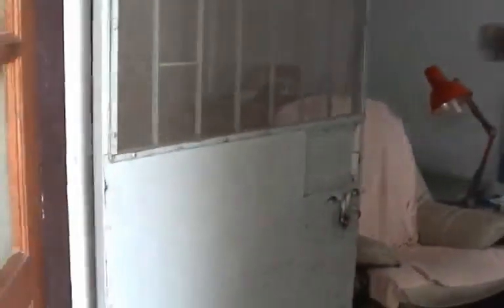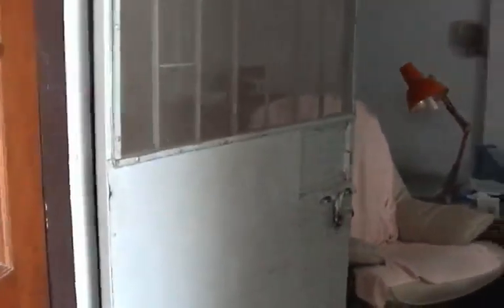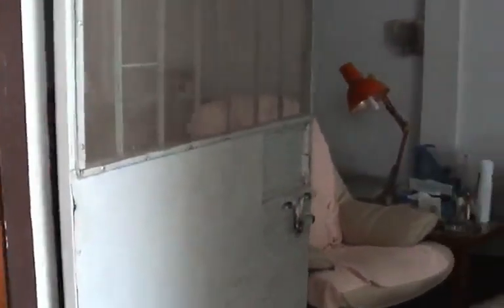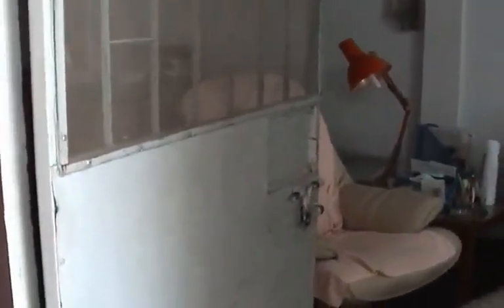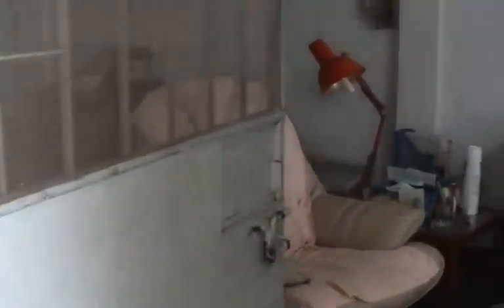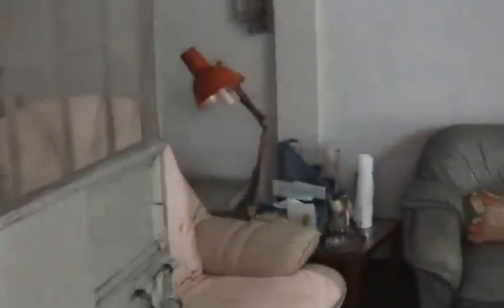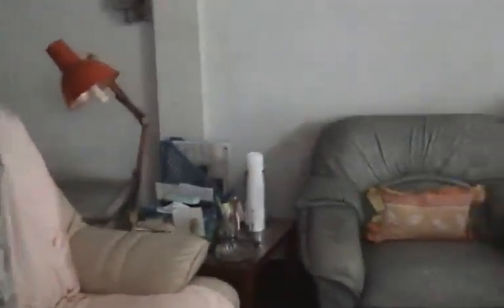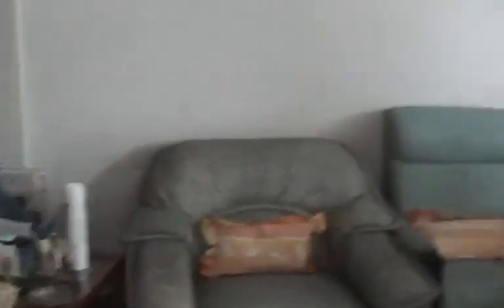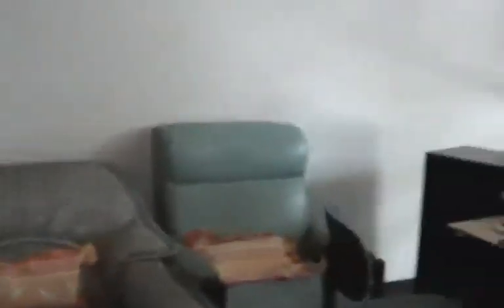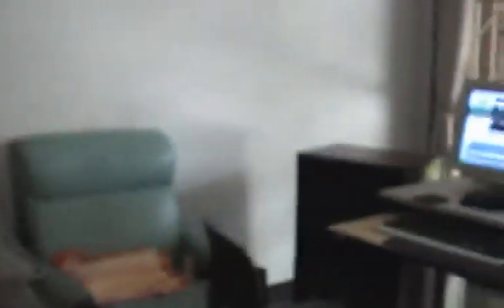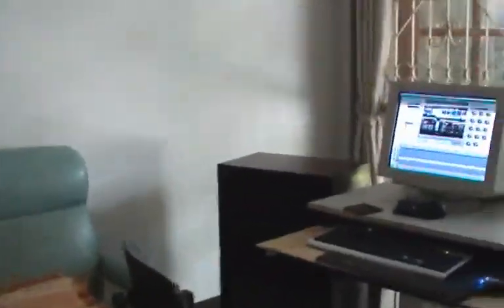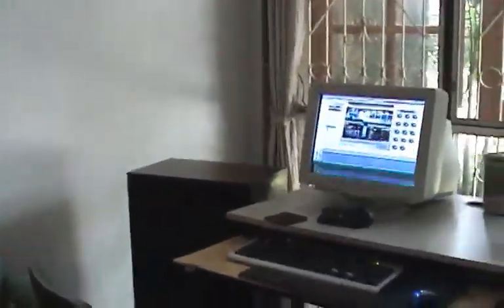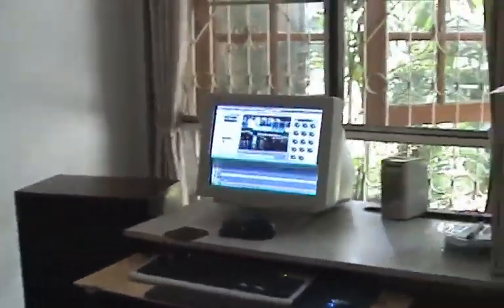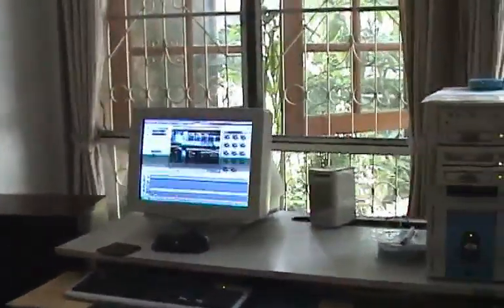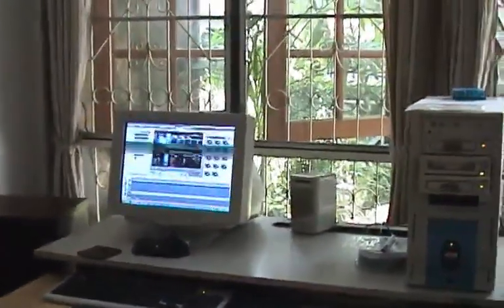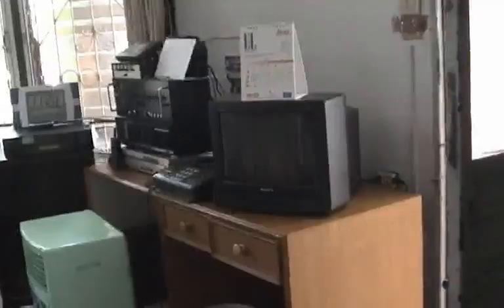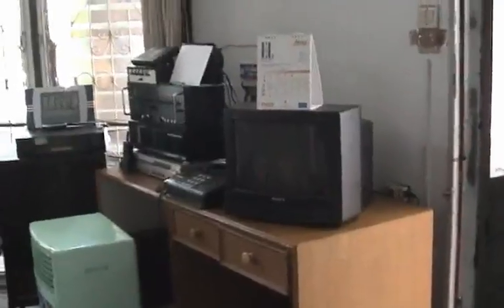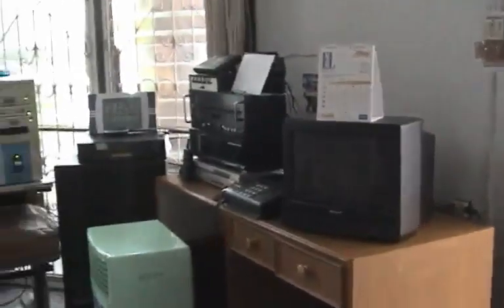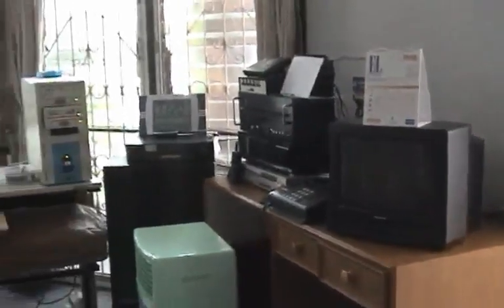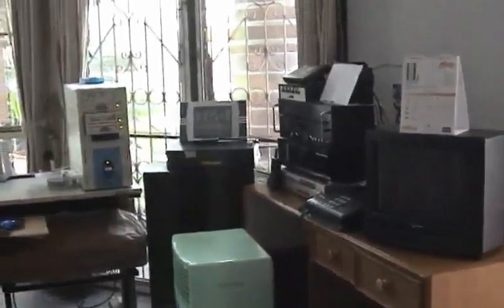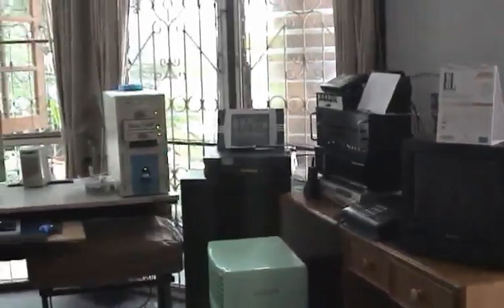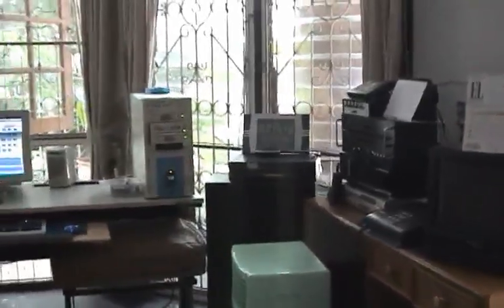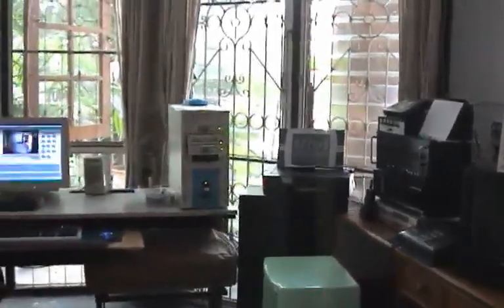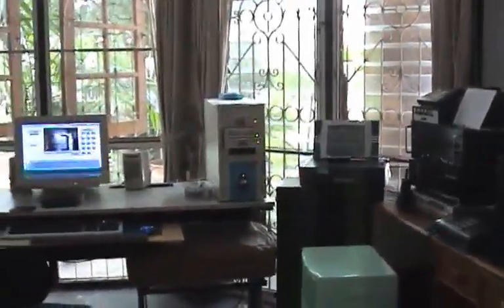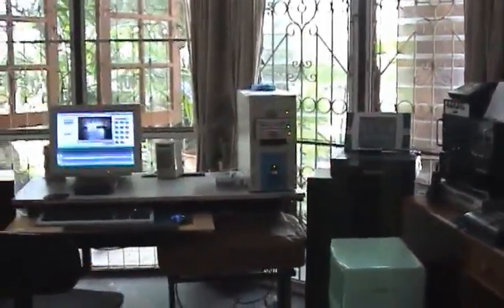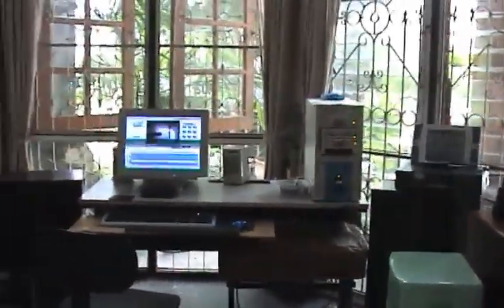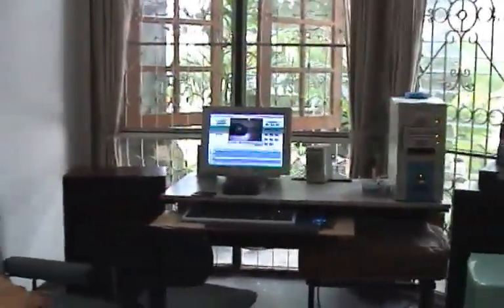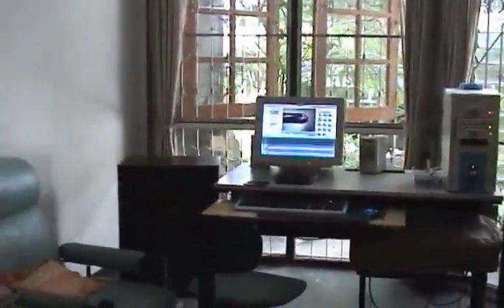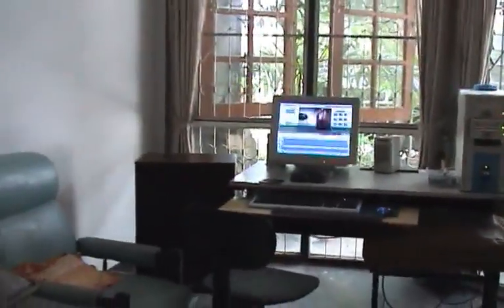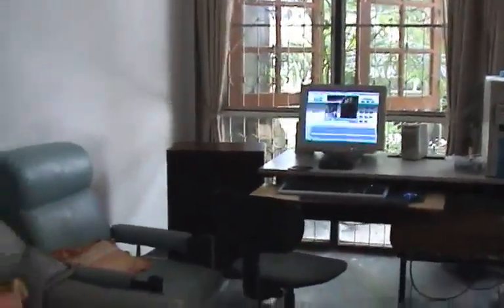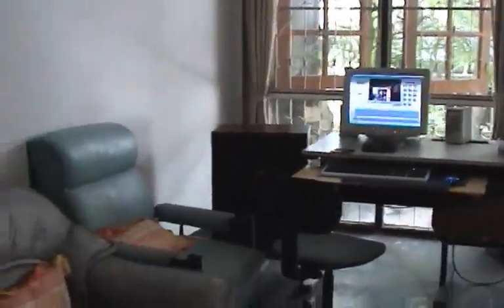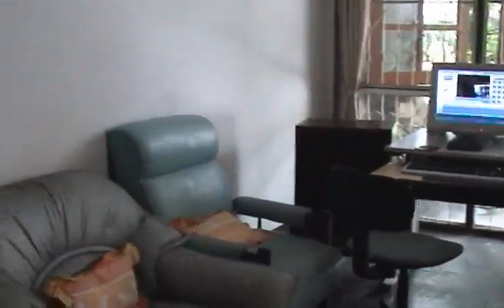So now we're going to have a look inside the bungalow. As you can see, I've got the computer set up so I can look out the window. The hi-fi is on the right. The green thing is an air cooler.